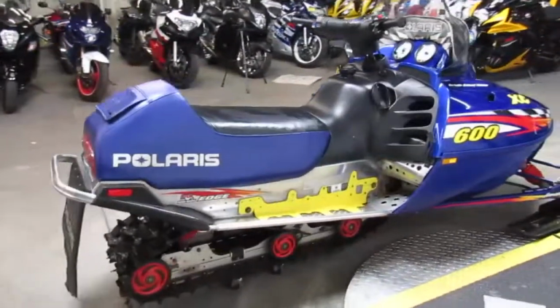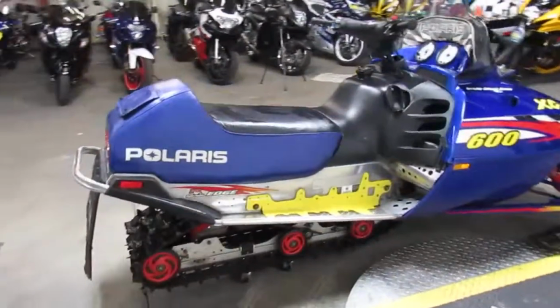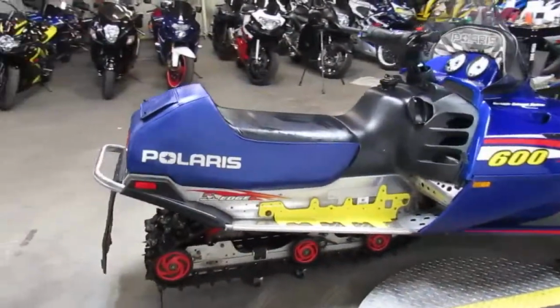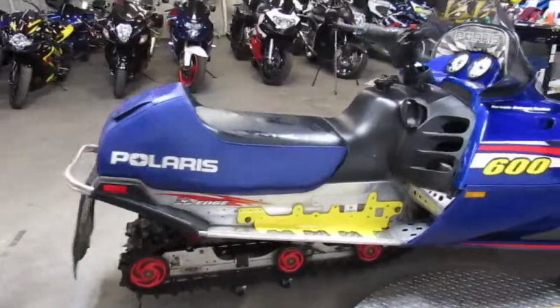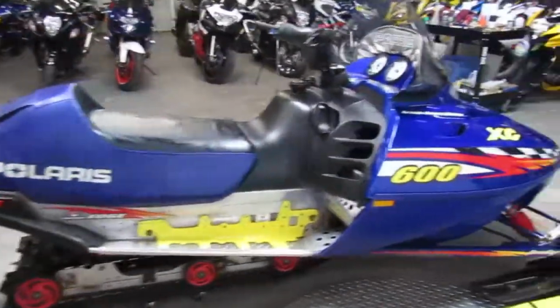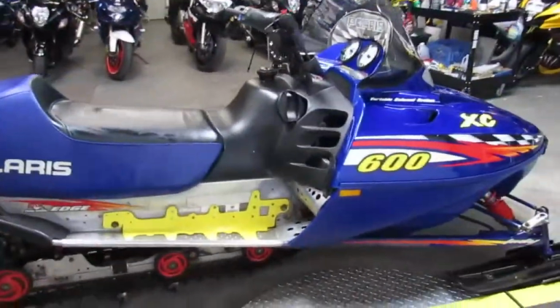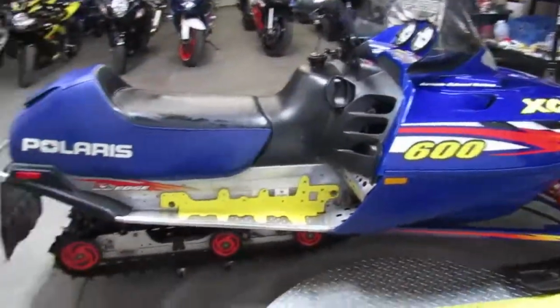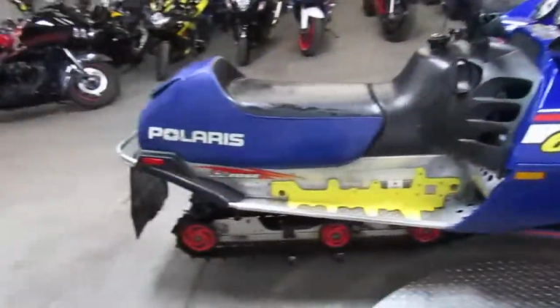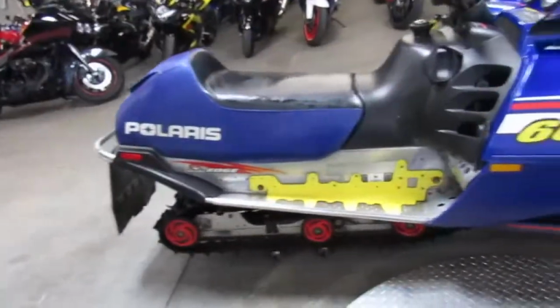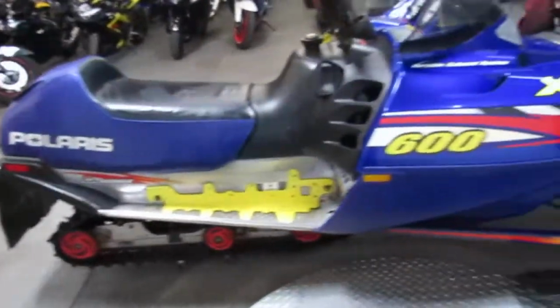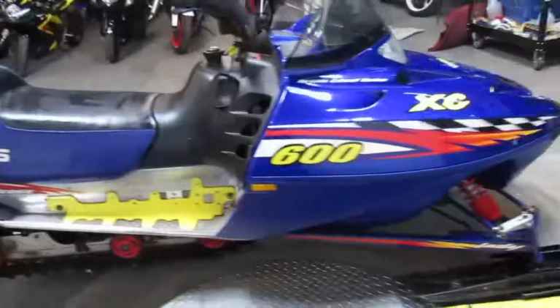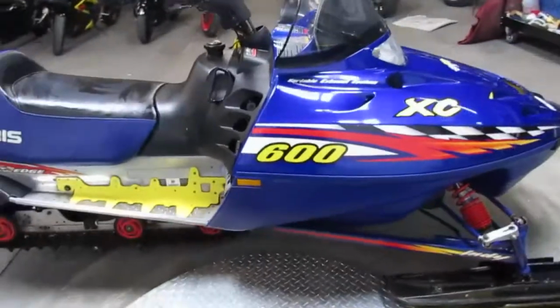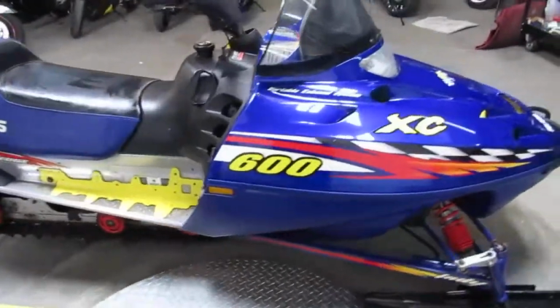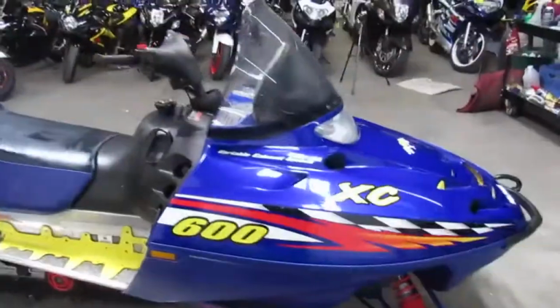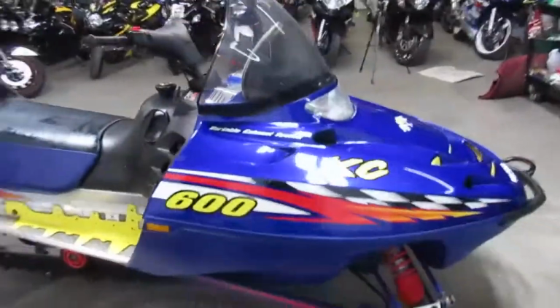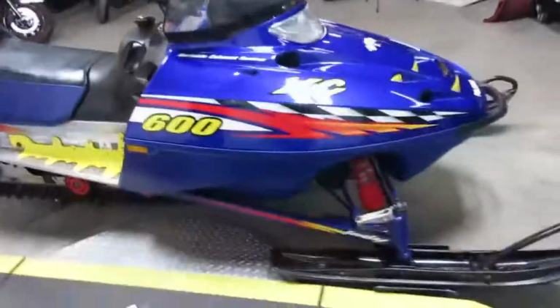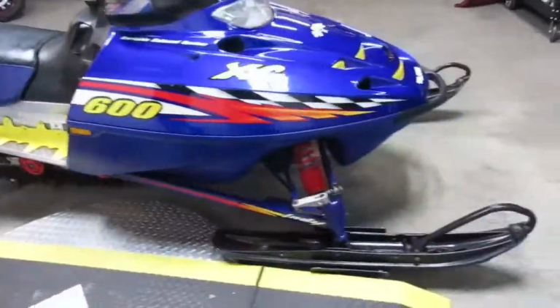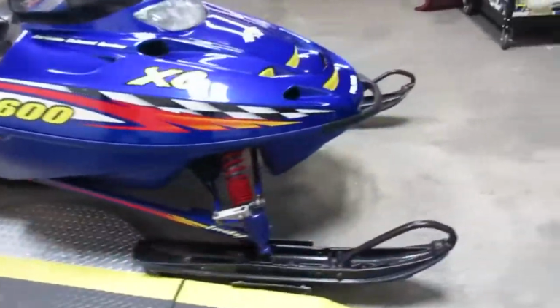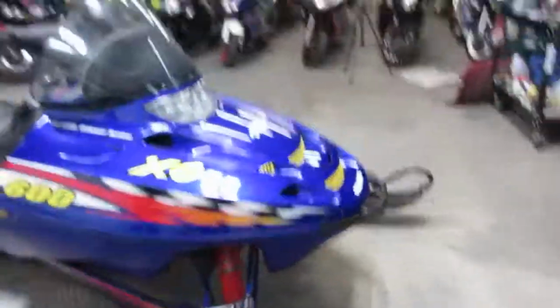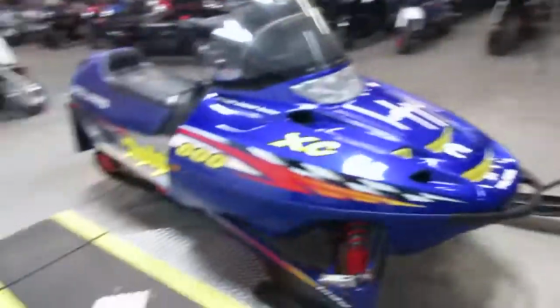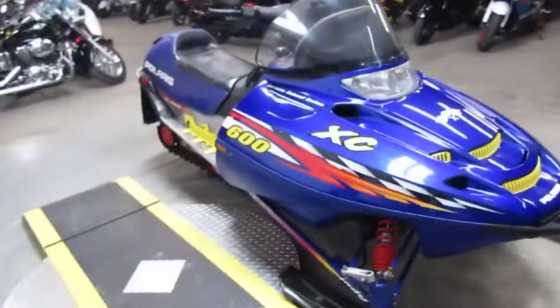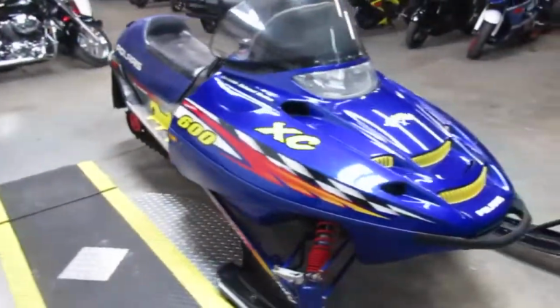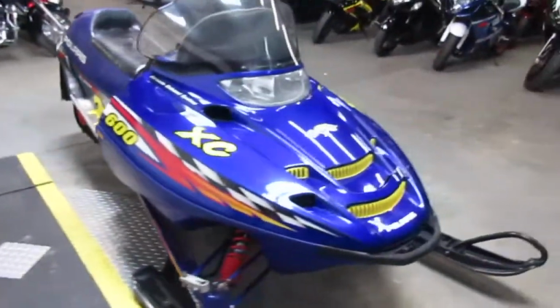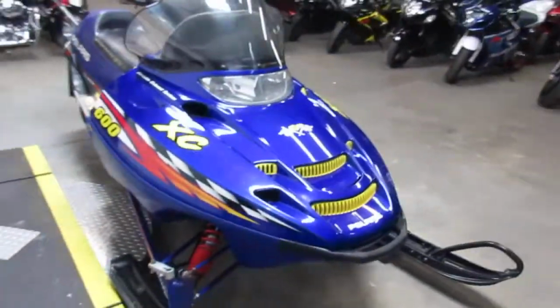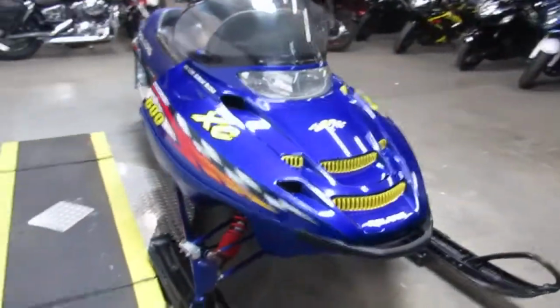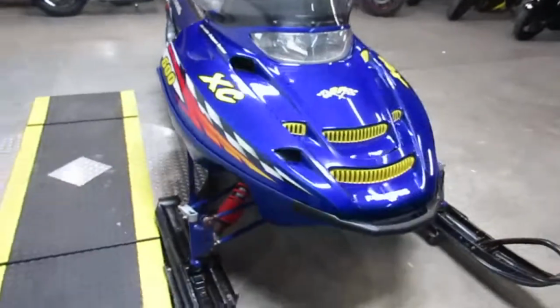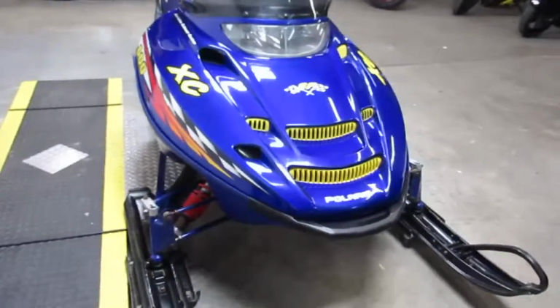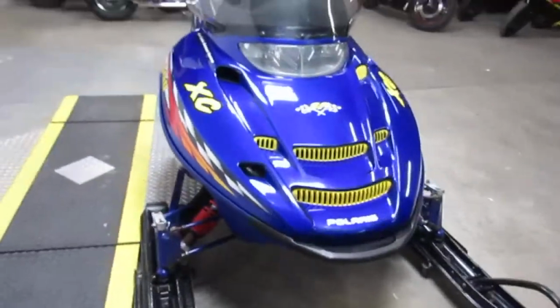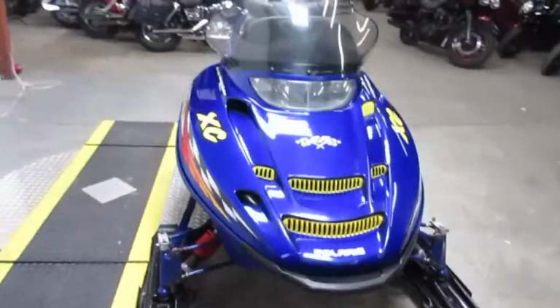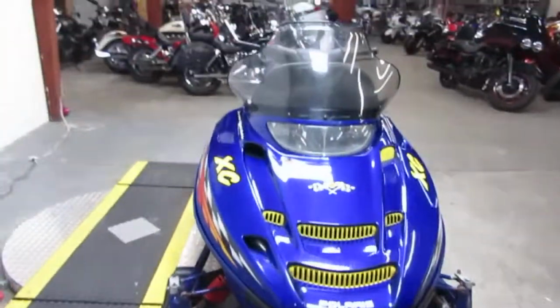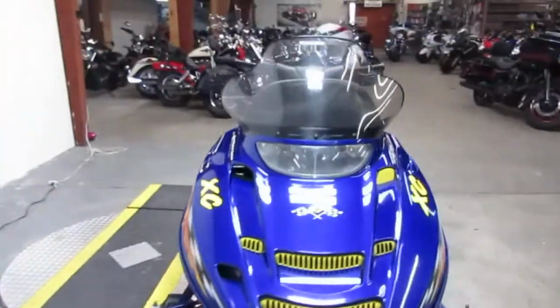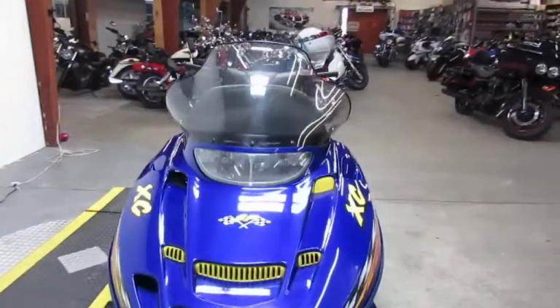Paint's in good shape. Tunnel's not all dinged up. It's one good looking sled. Skis are clean. This thing's ready to roll. We got this thing priced at $1,500. It's probably the most fun you can have legally.